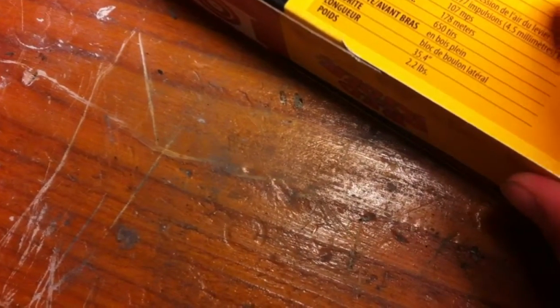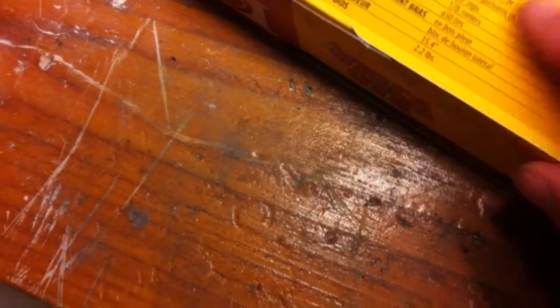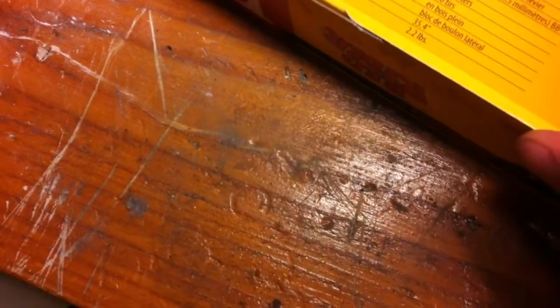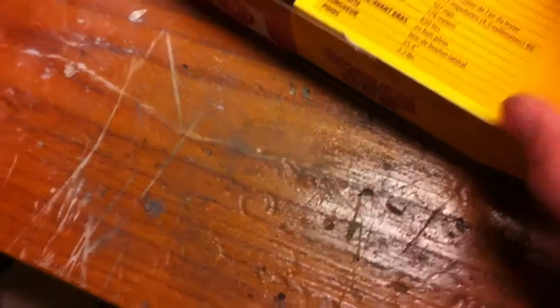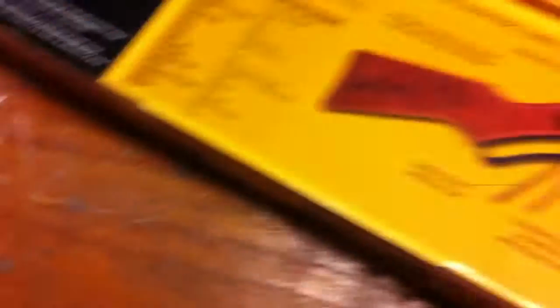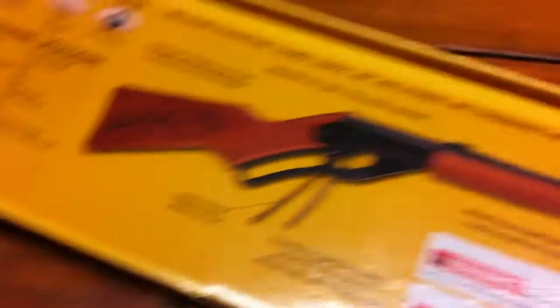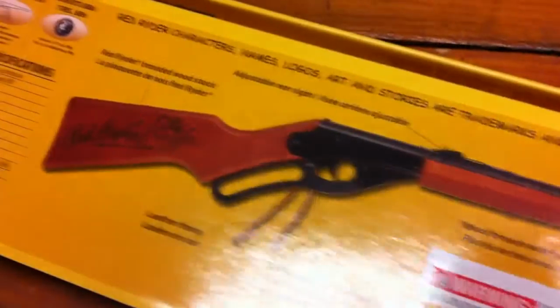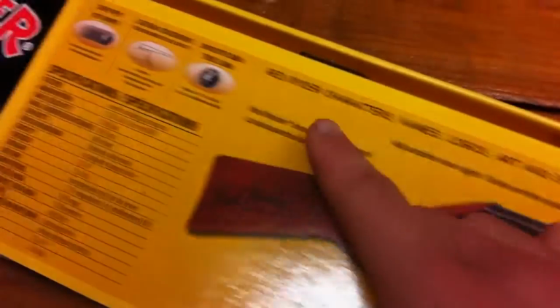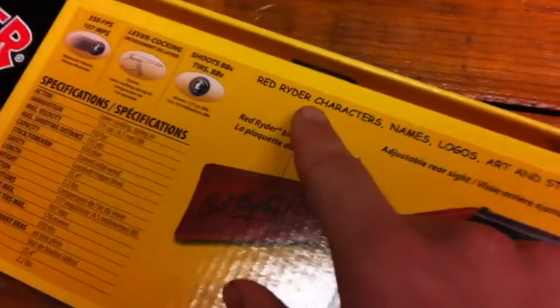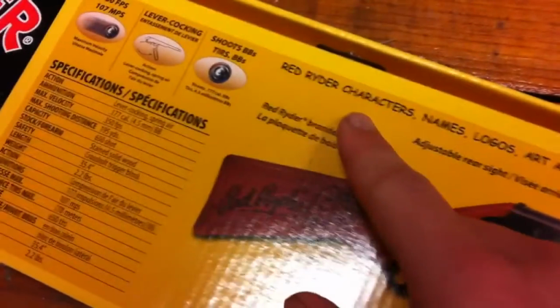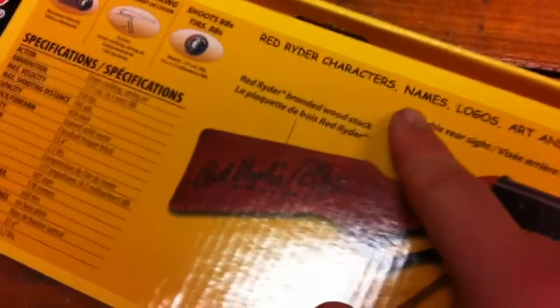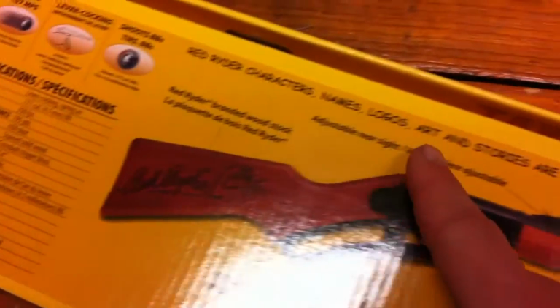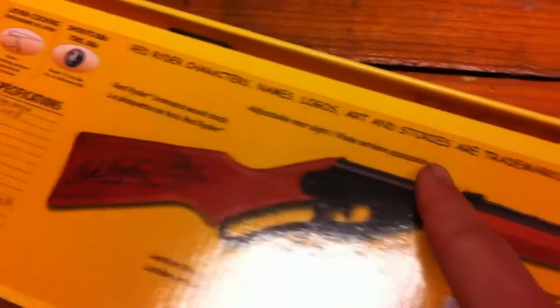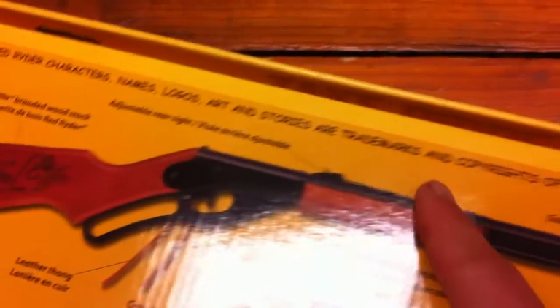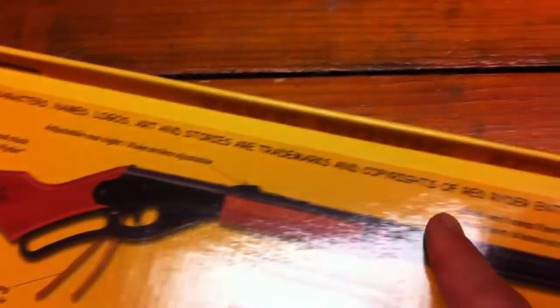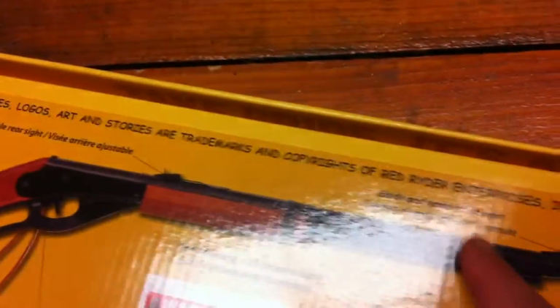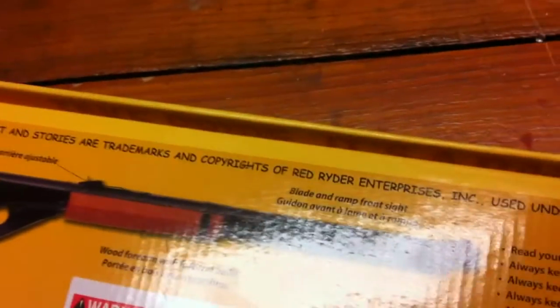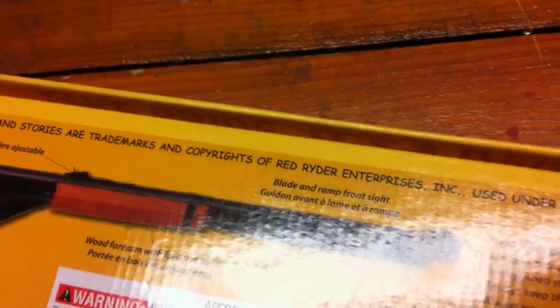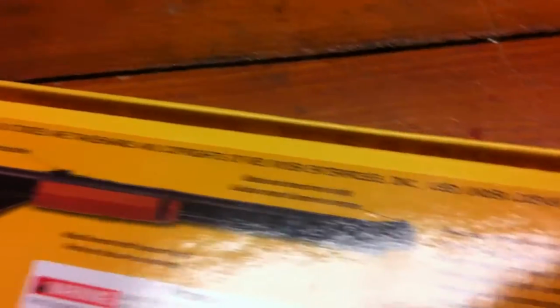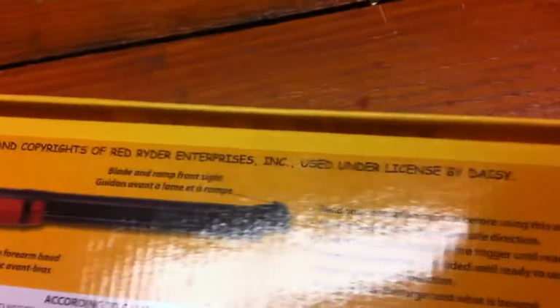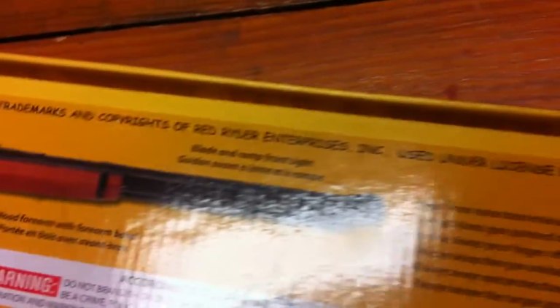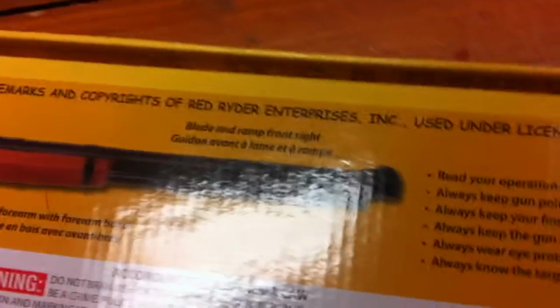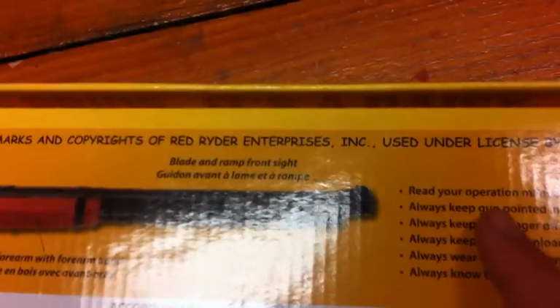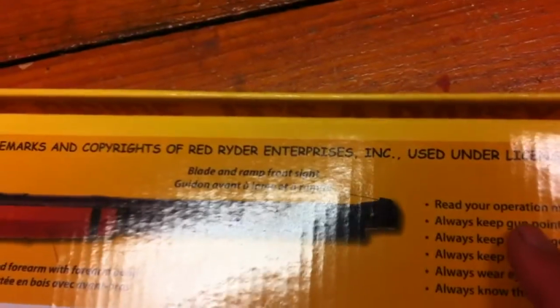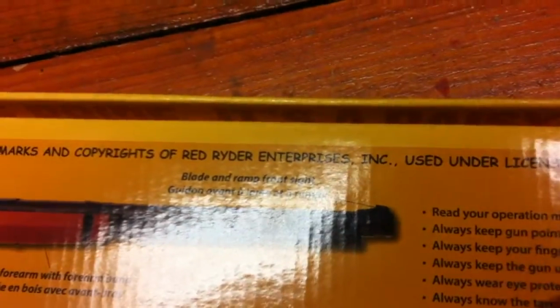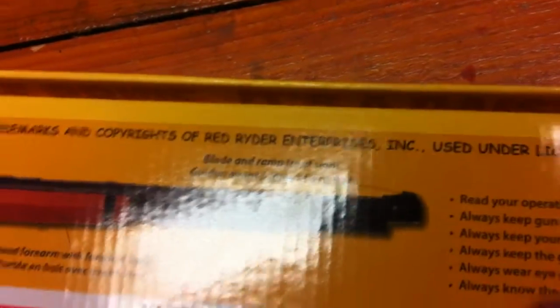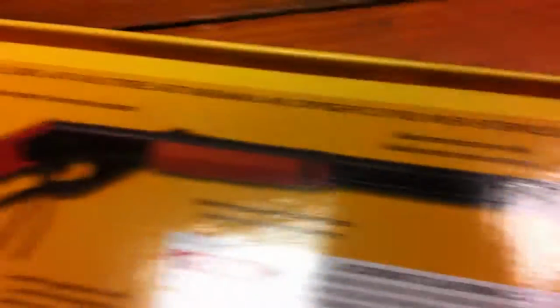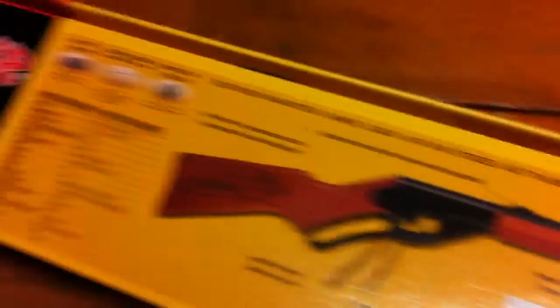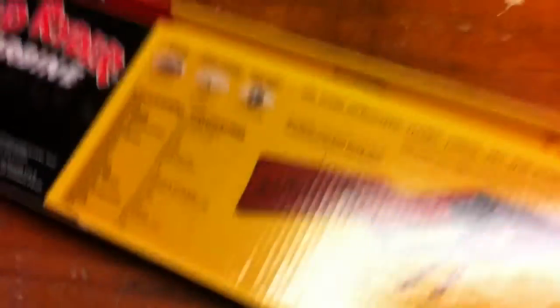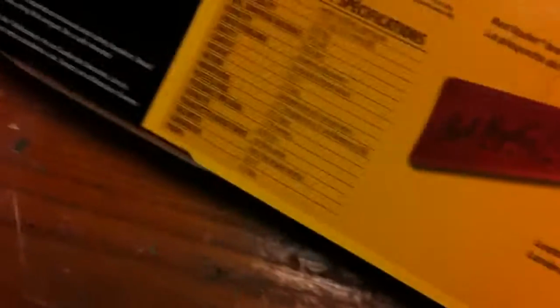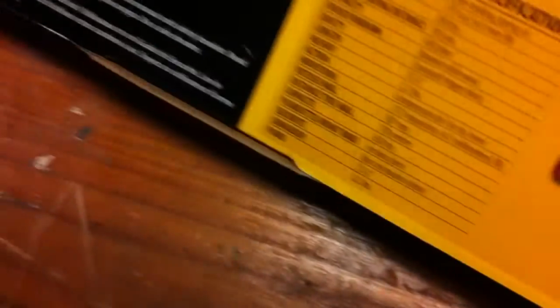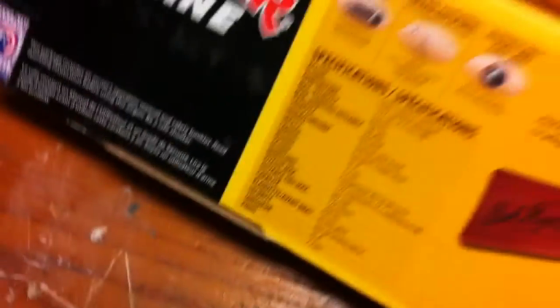The rest of the box is all in French. It says something about Red Ryder characters, names, logos, arts, stories, and trademarks and copyright. Anyway, let's open this thing up.